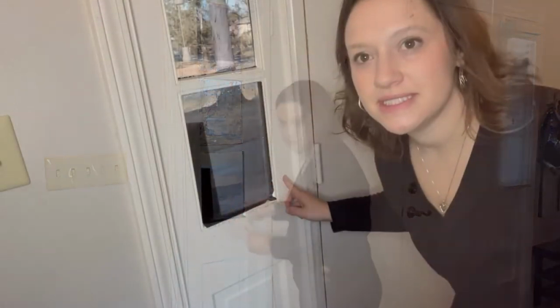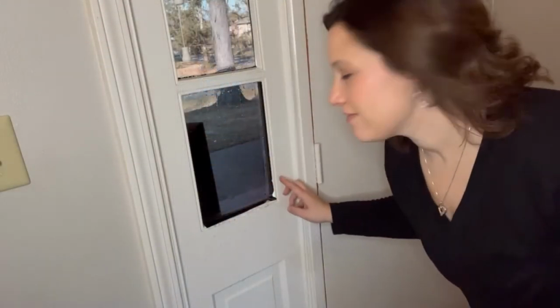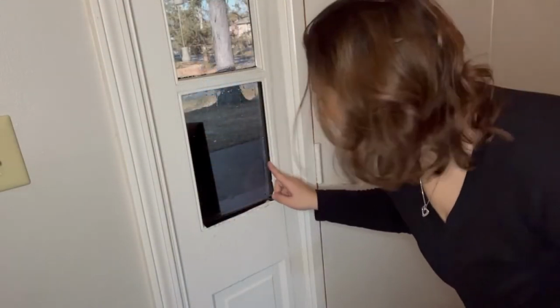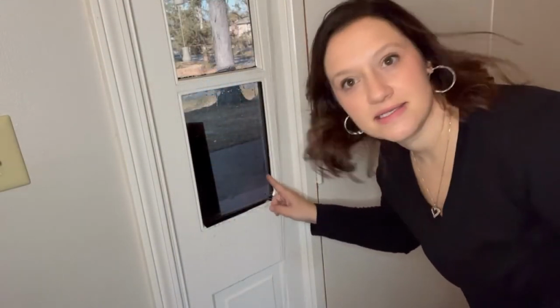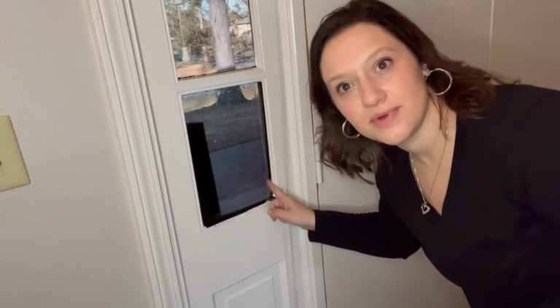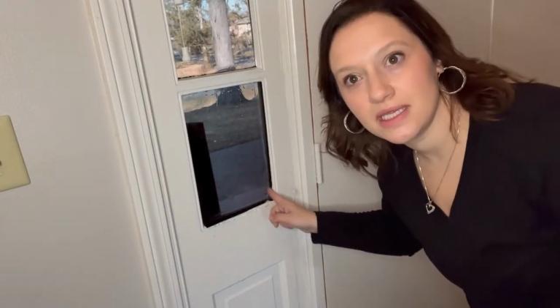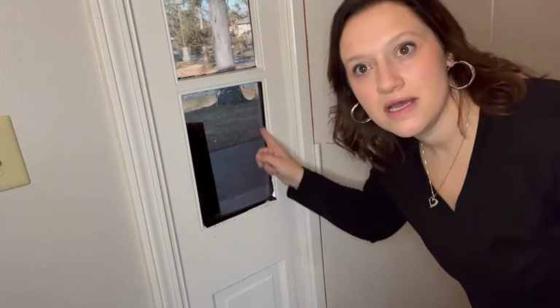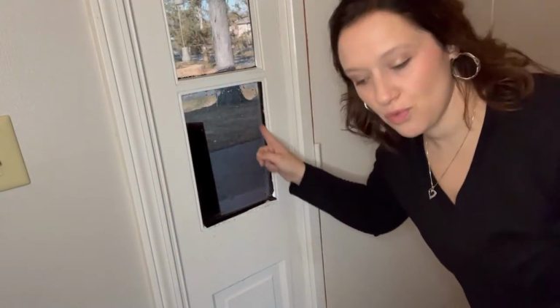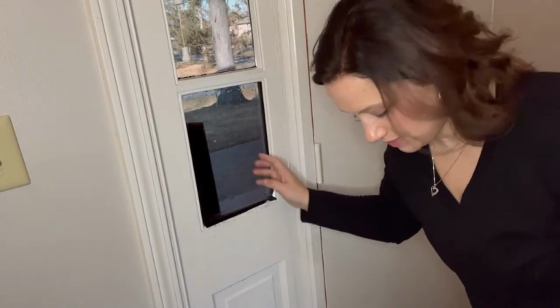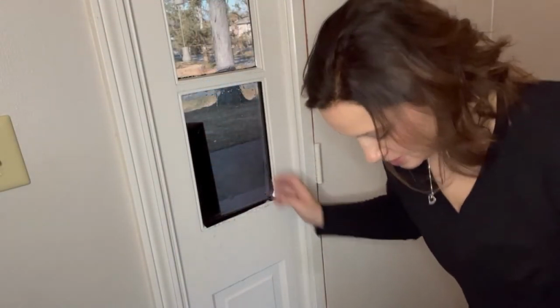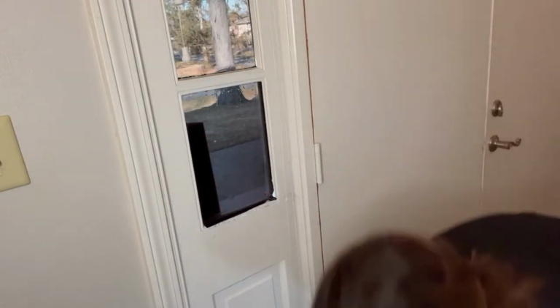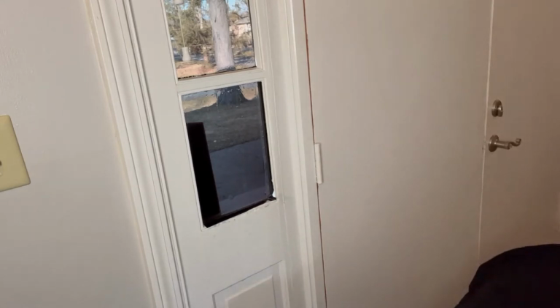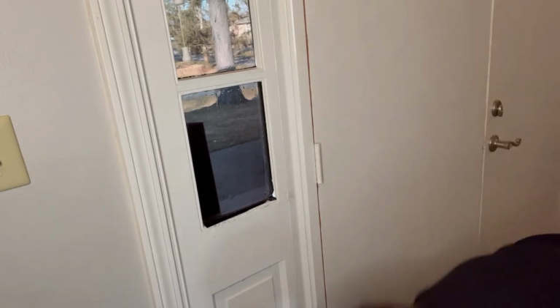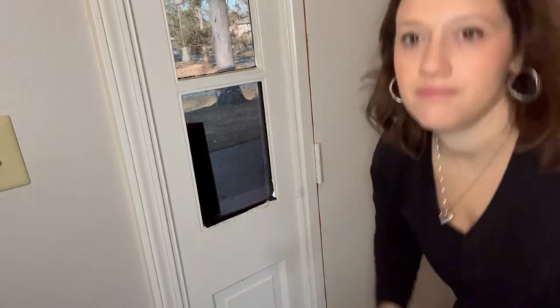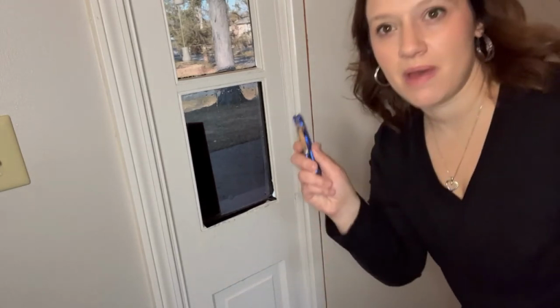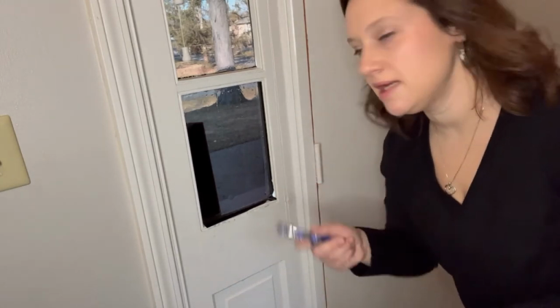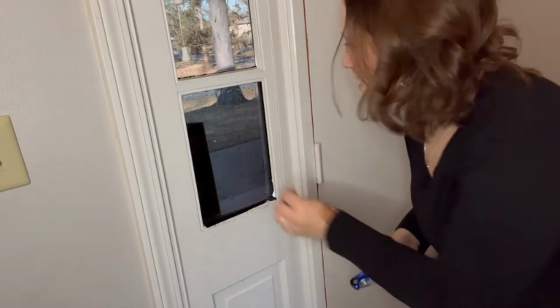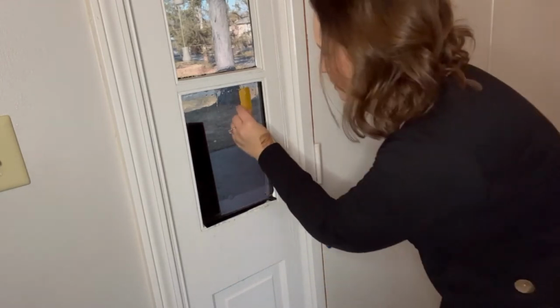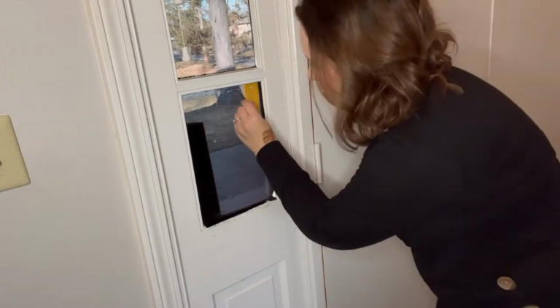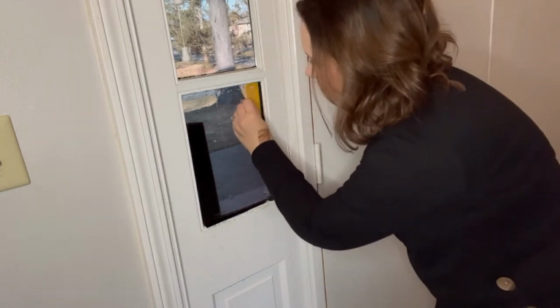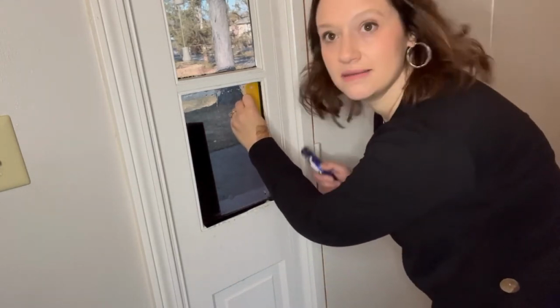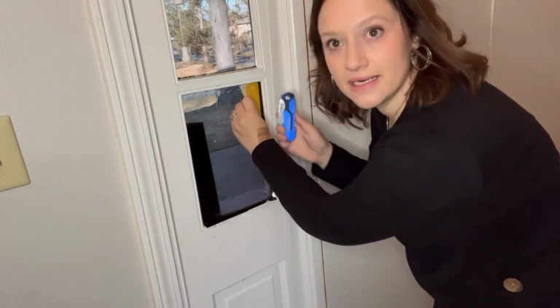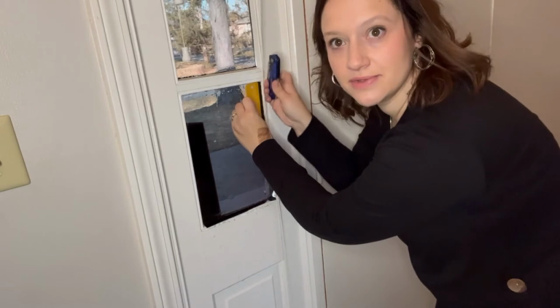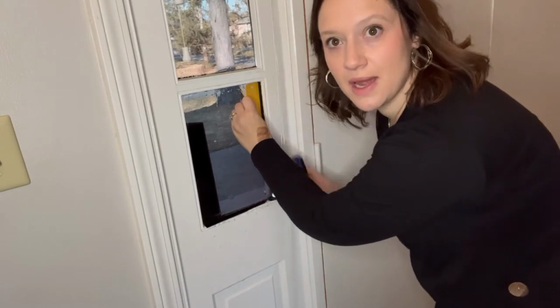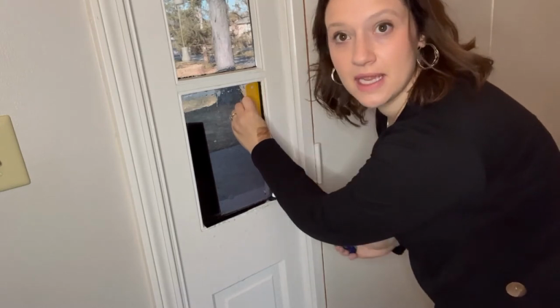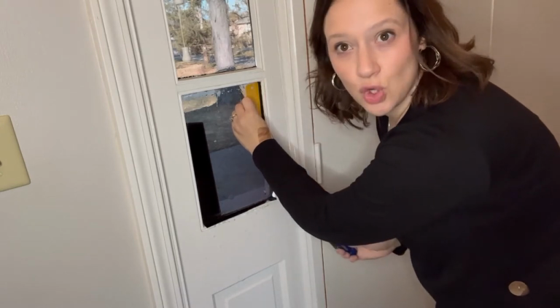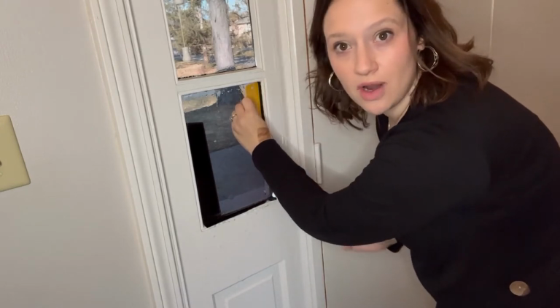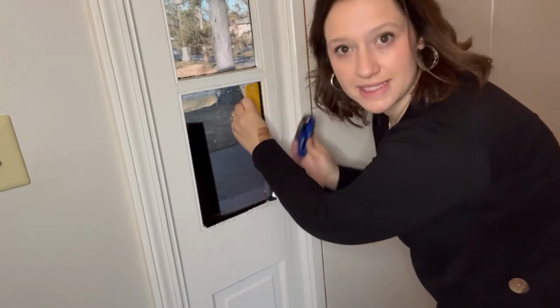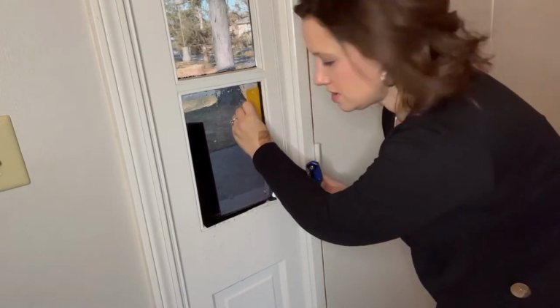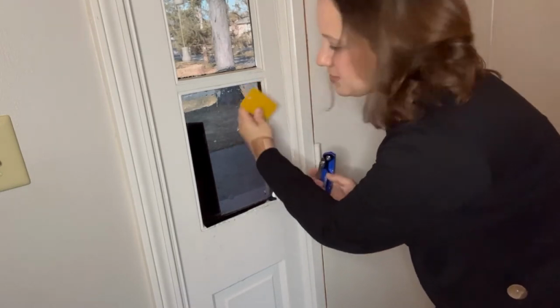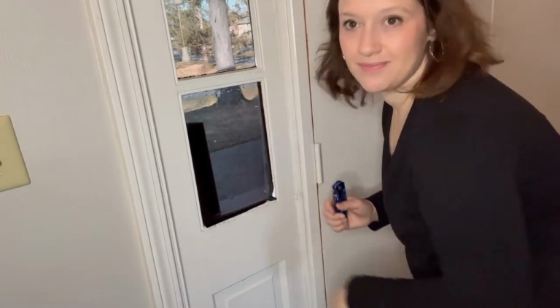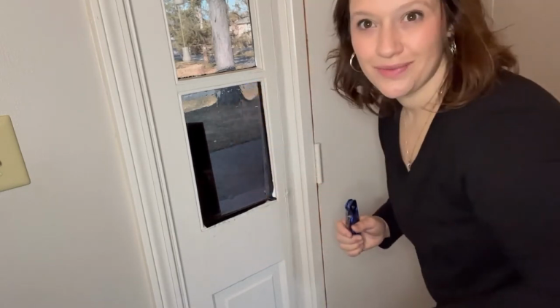You can see I have a lot of excess right here, so what I'm going to do is line up my squeegee with my box cutter and score it all the way down so that I can peel it away.